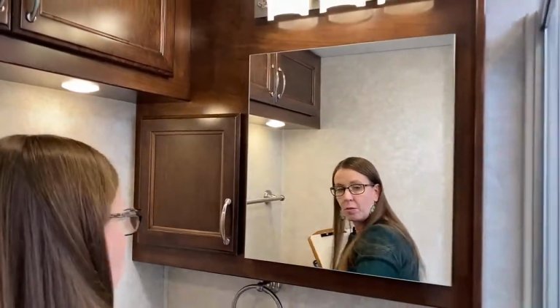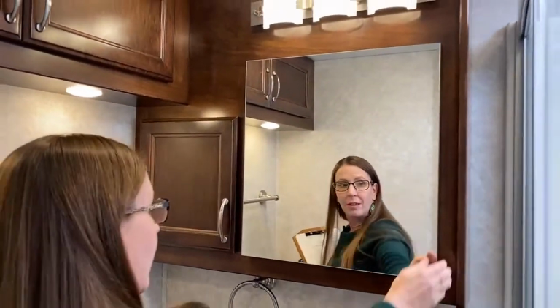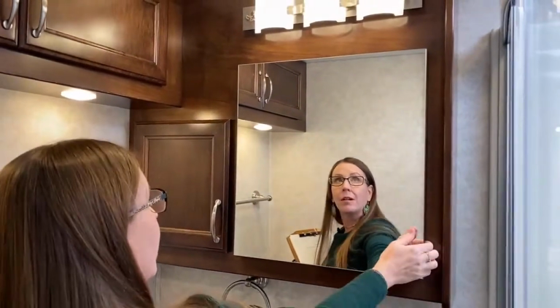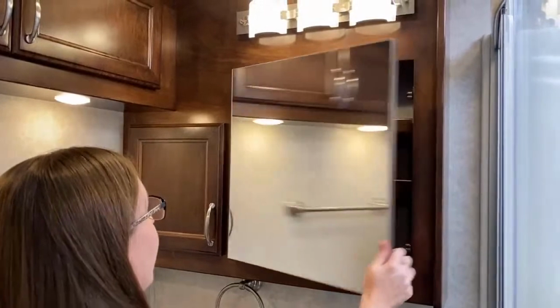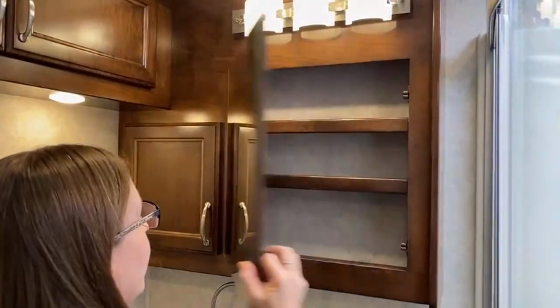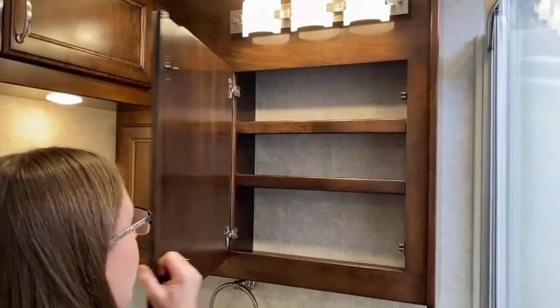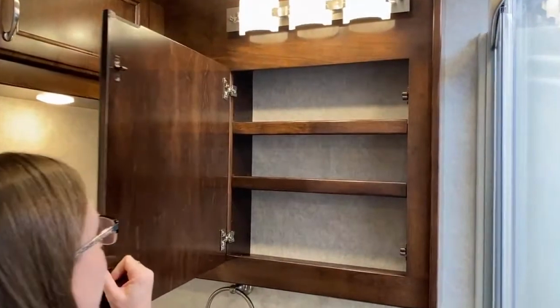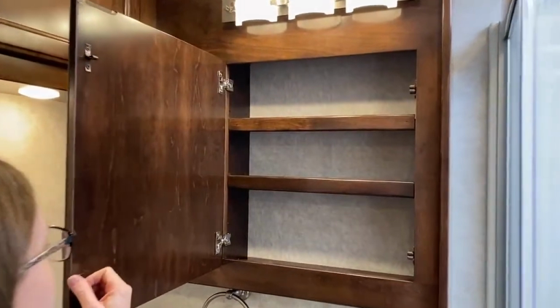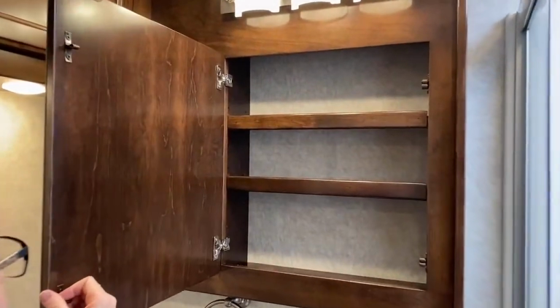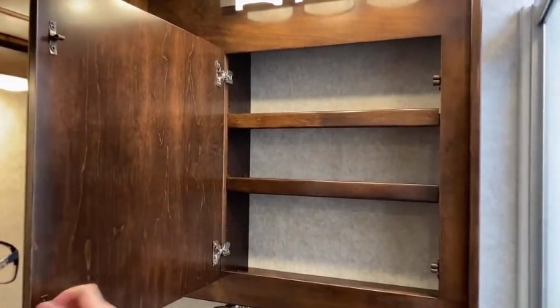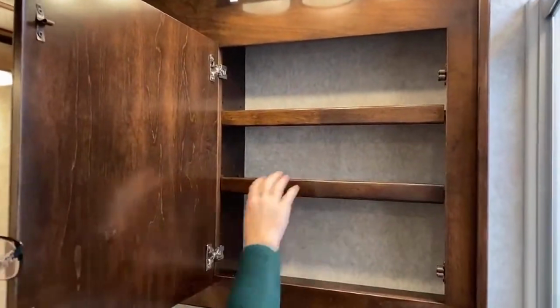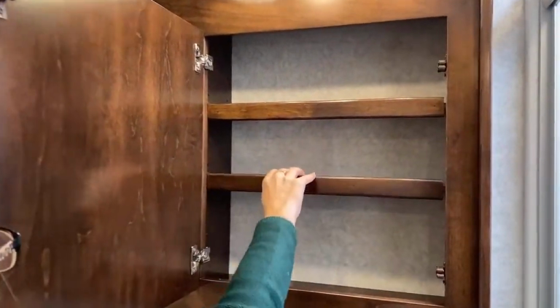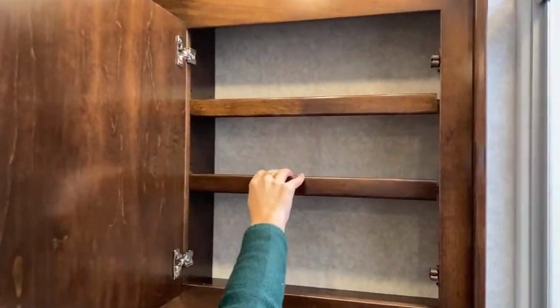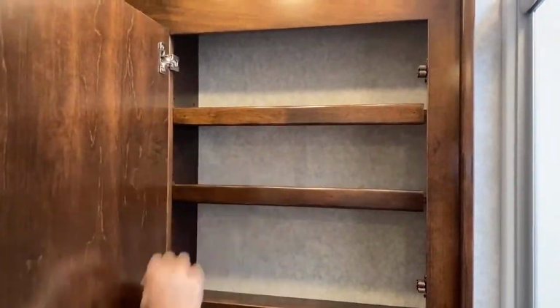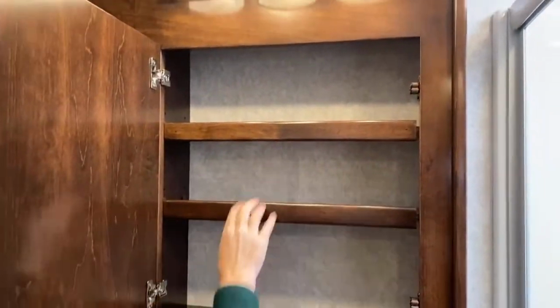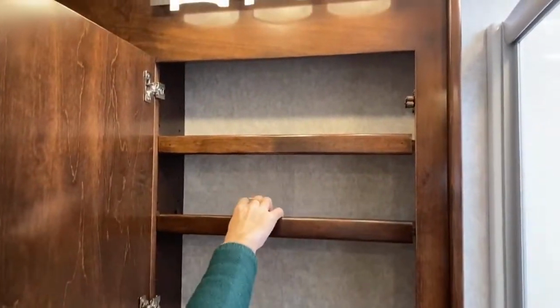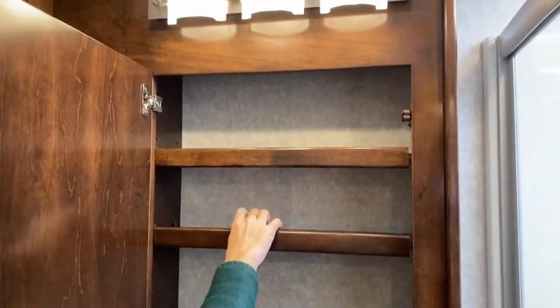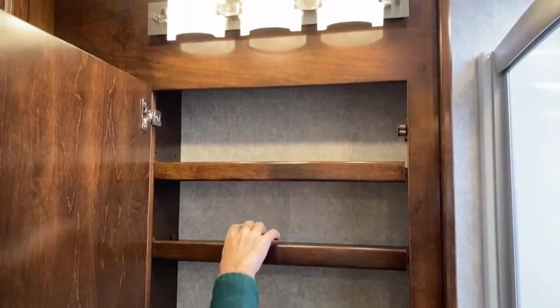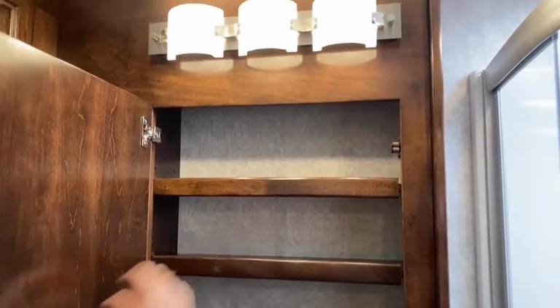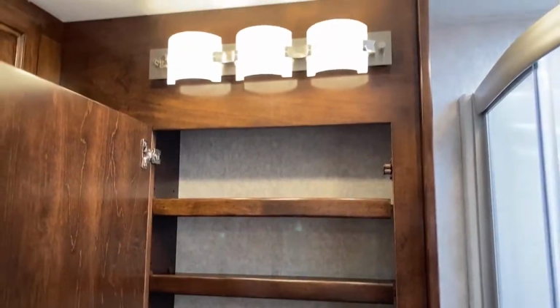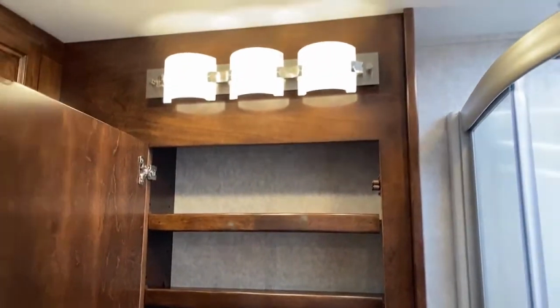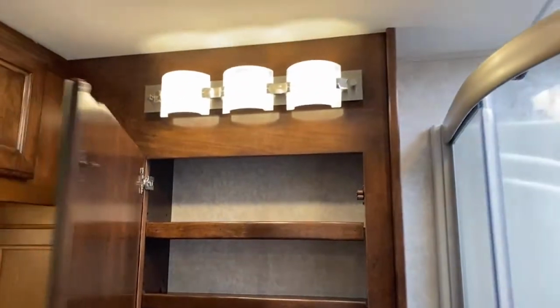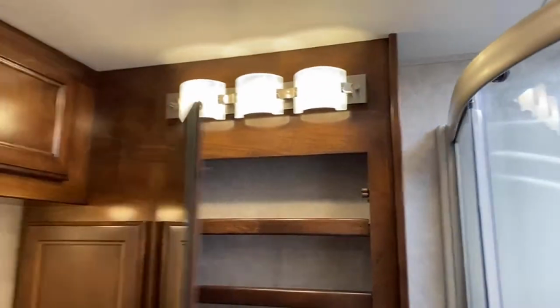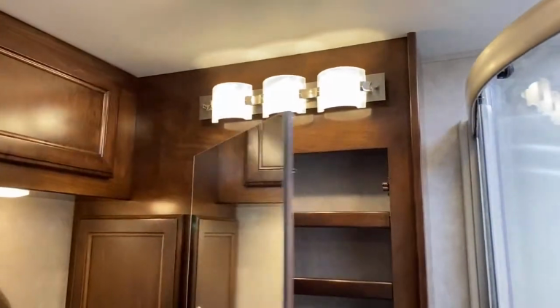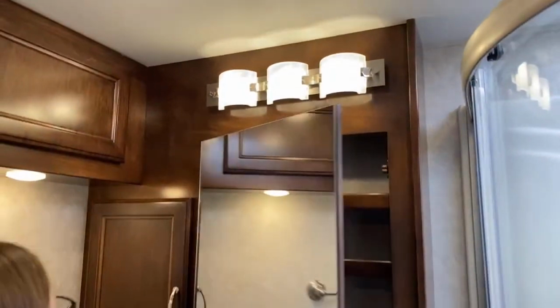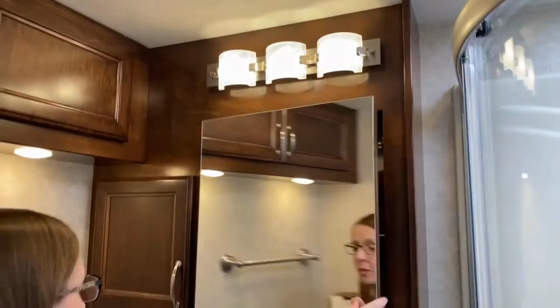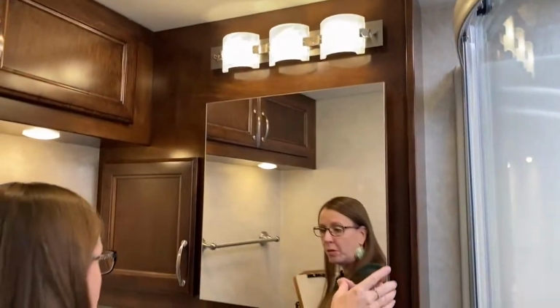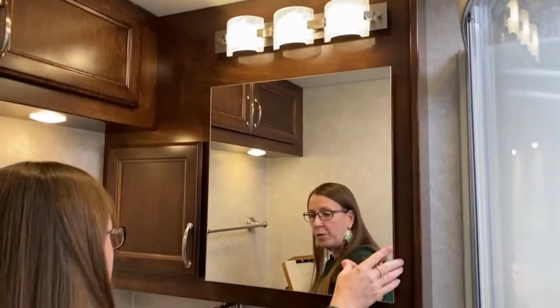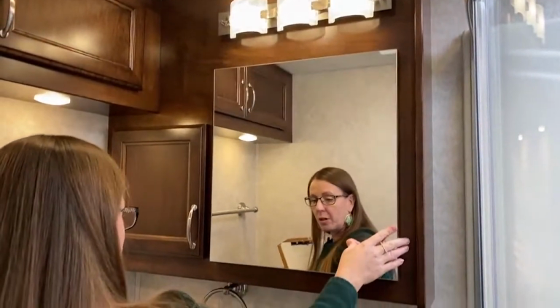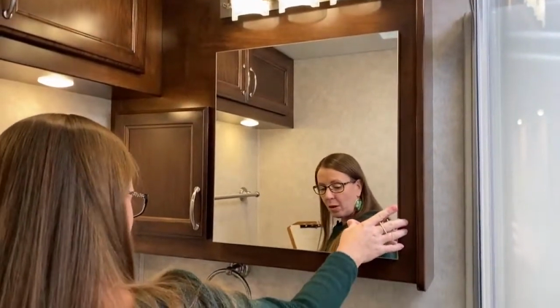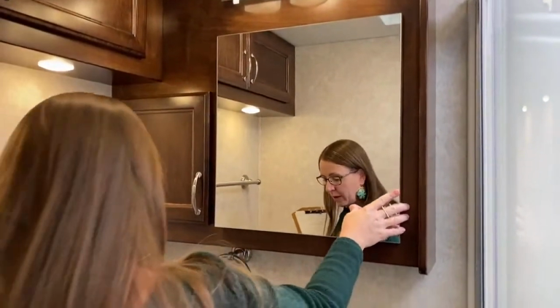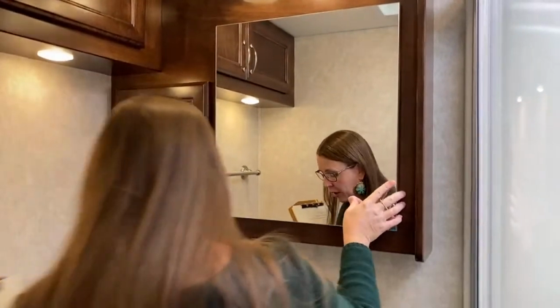We're going to have a really big, super solid, adjustable medicine cabinet. Everything is solid wood here. This is just a really cool coach in terms of its overall construction.